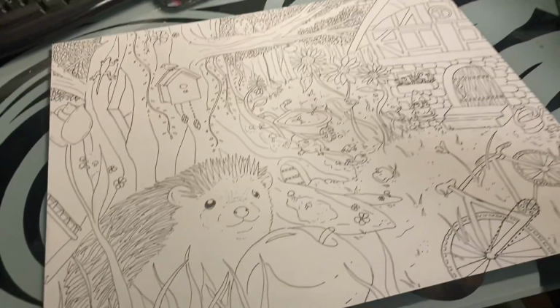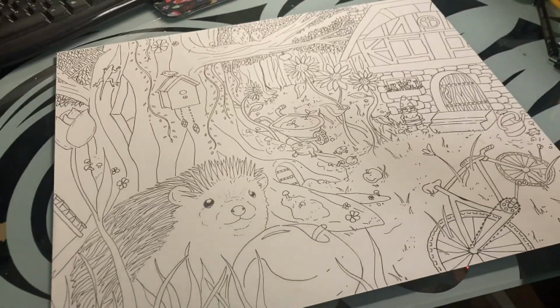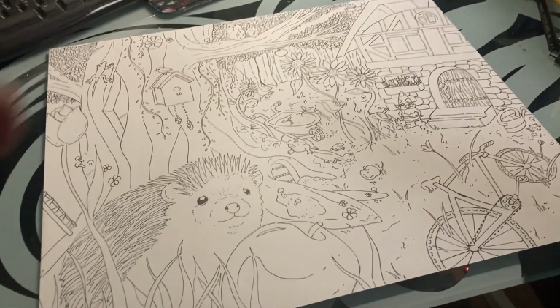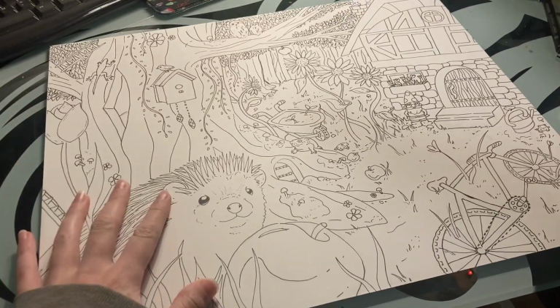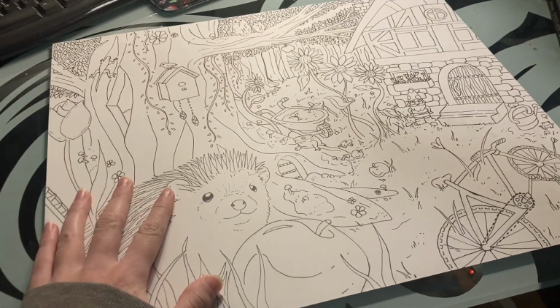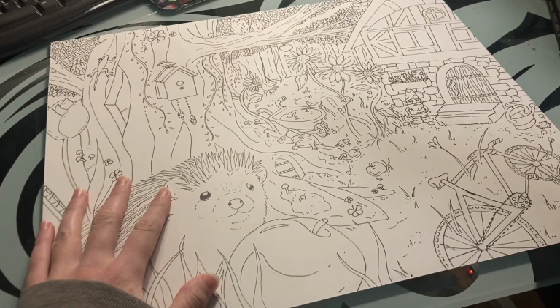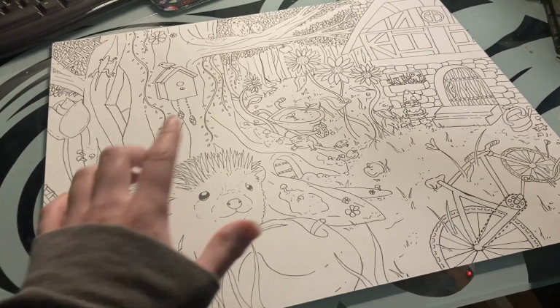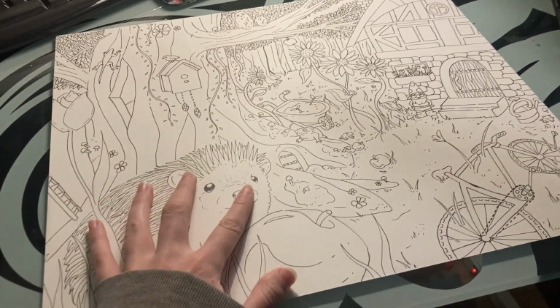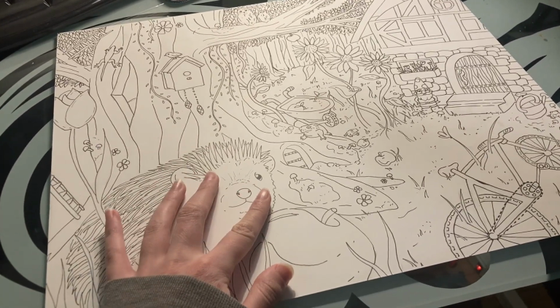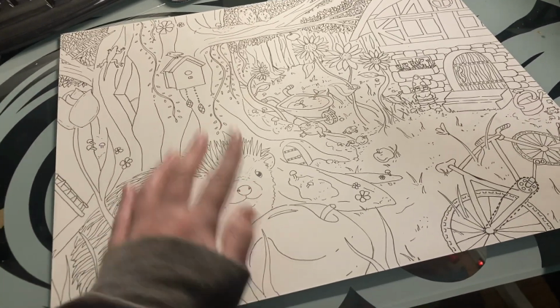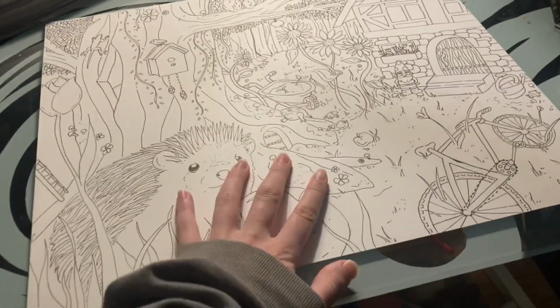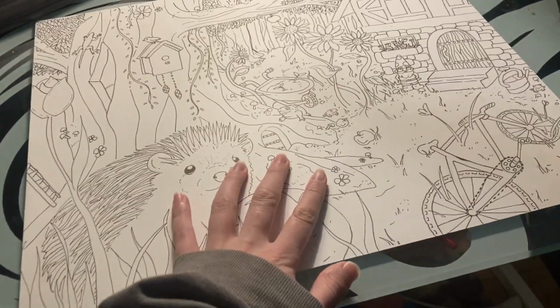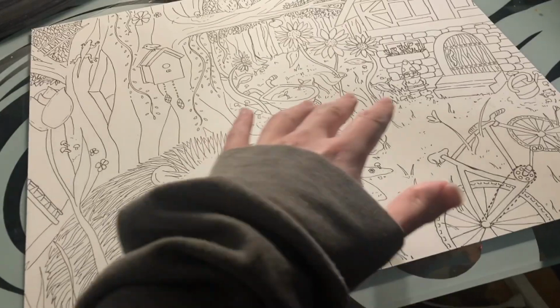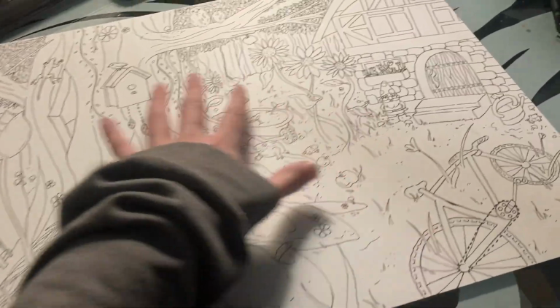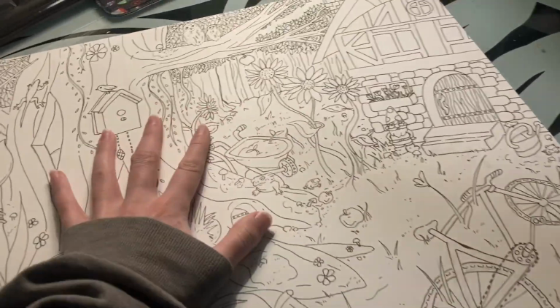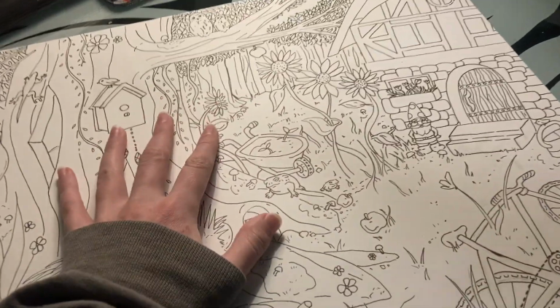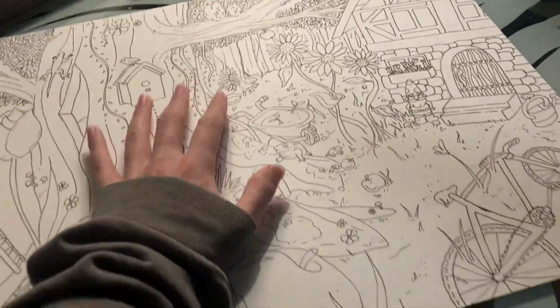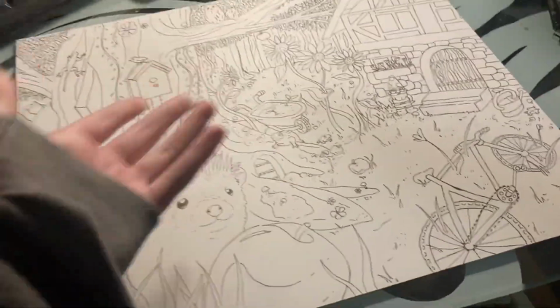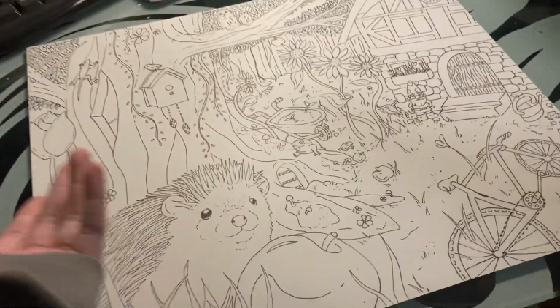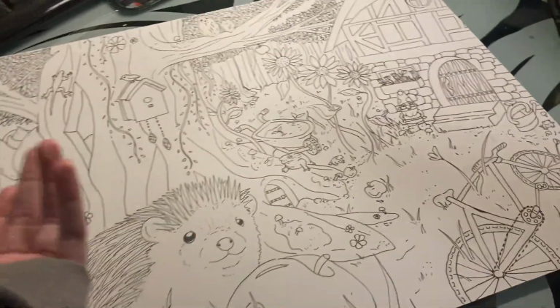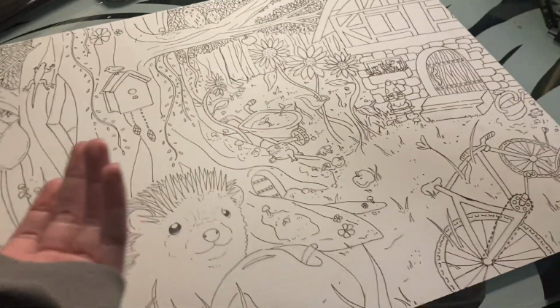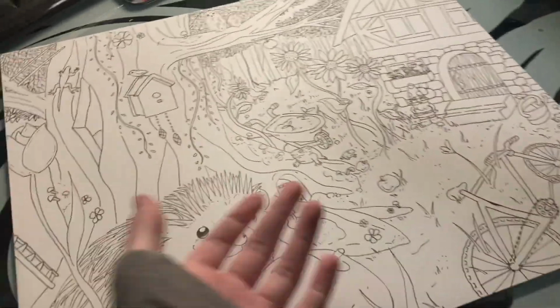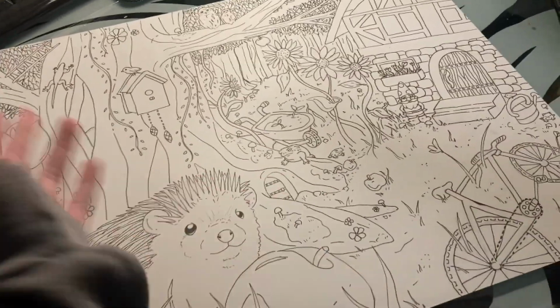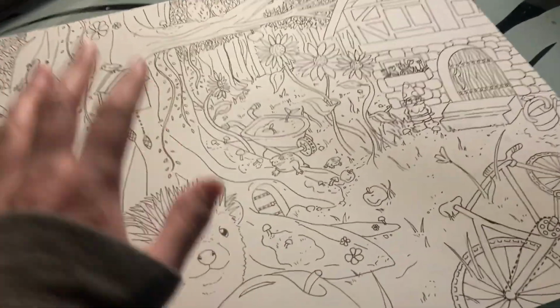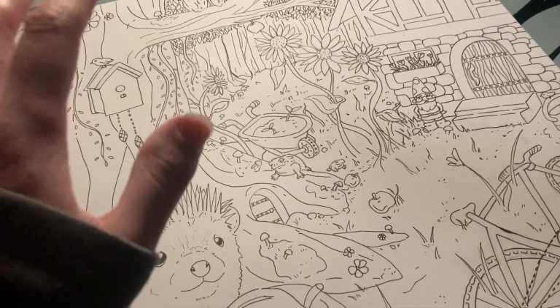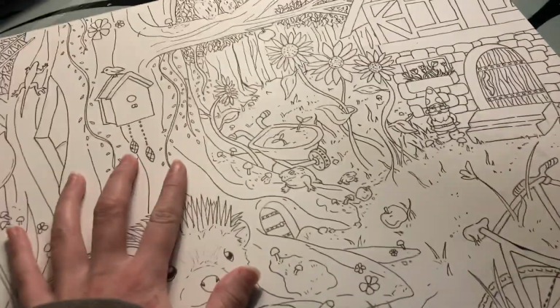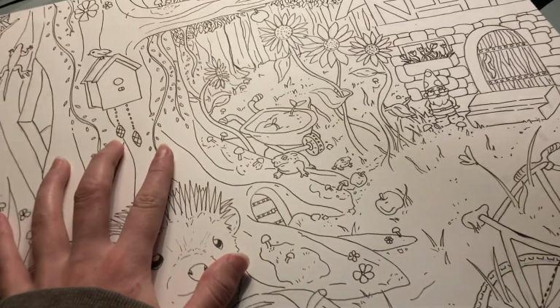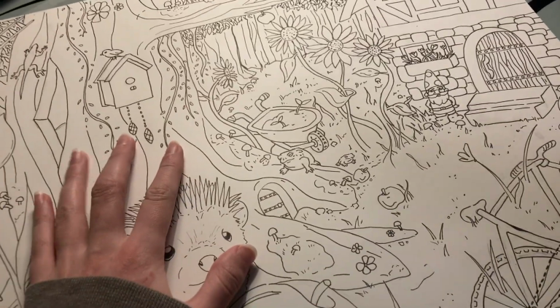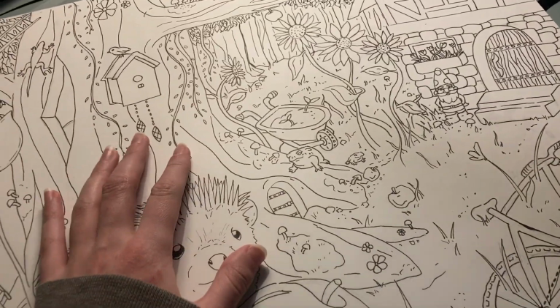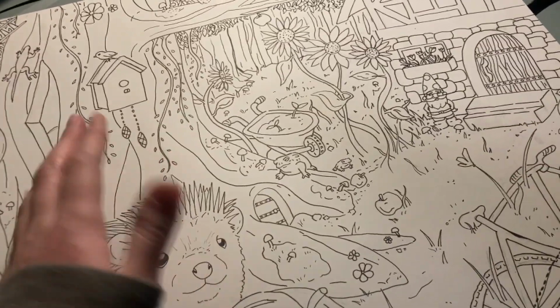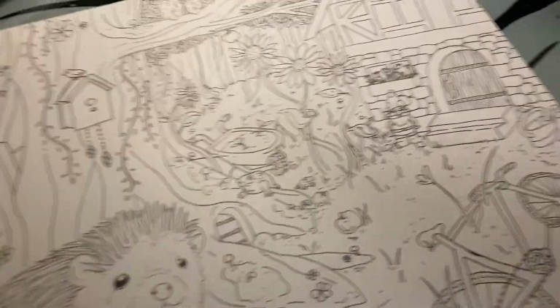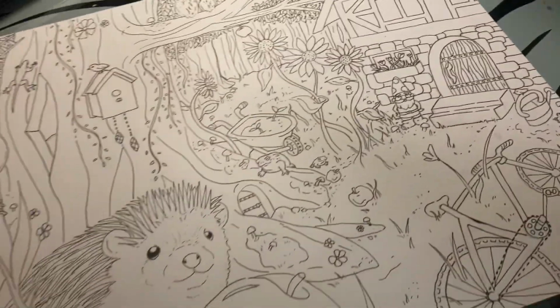I finished the line art and now it's time to make some of the lines thicker, add some shadows, and make a lot more details. One wrong move and the piece is completely ruined. I'm fine. This is fine. This is gonna be fine.